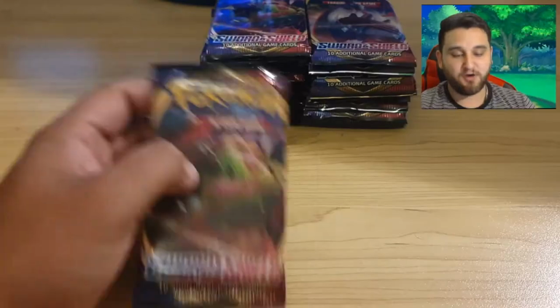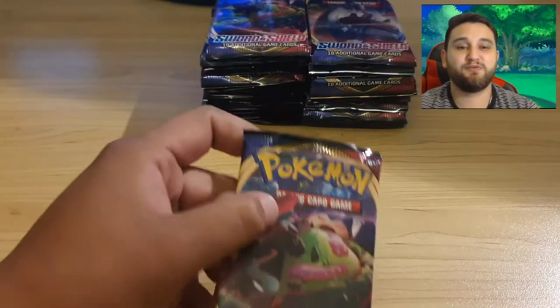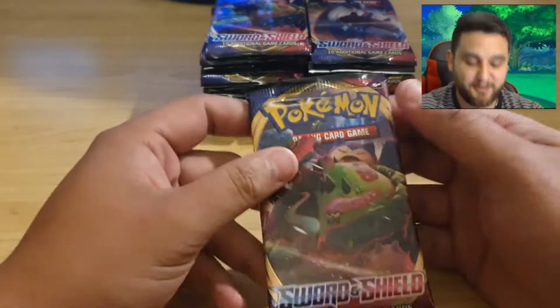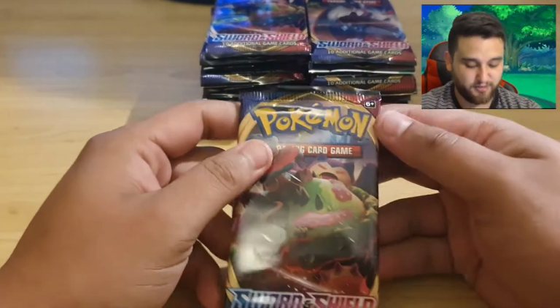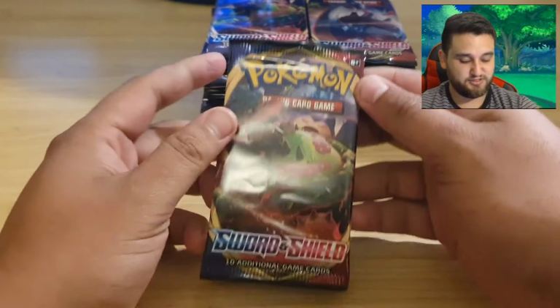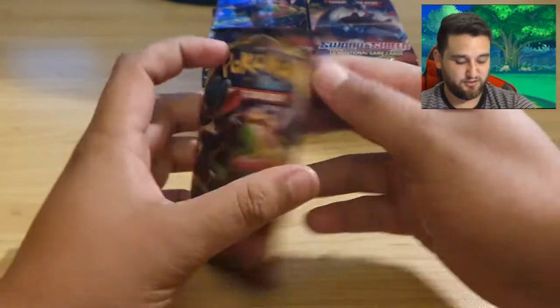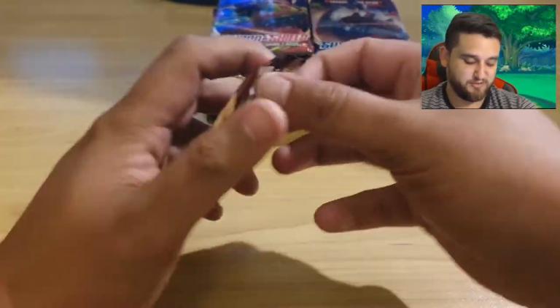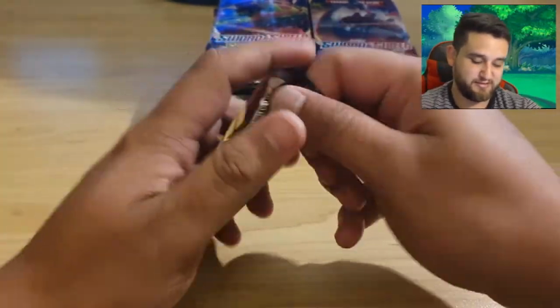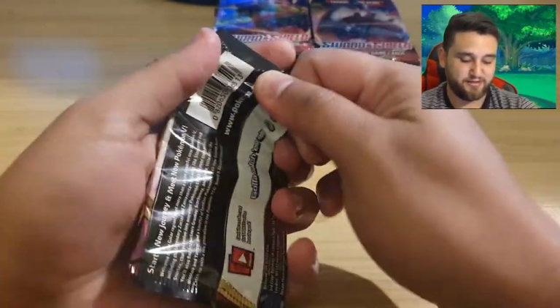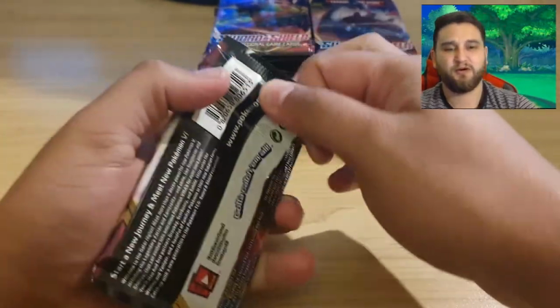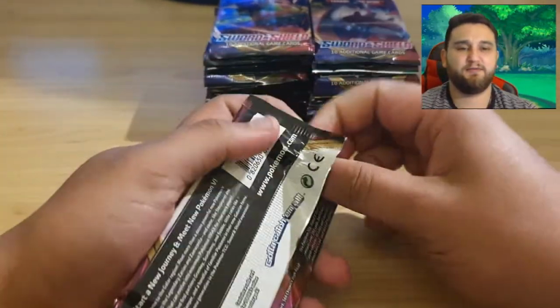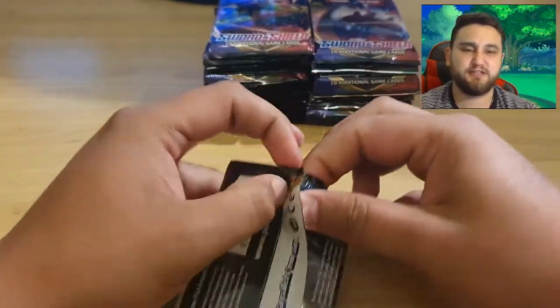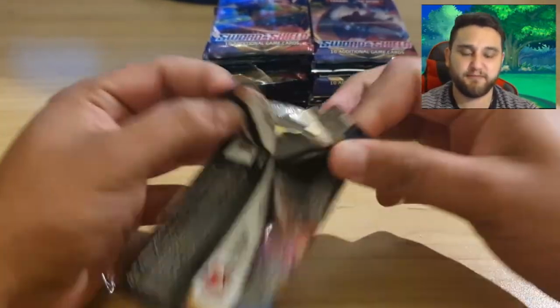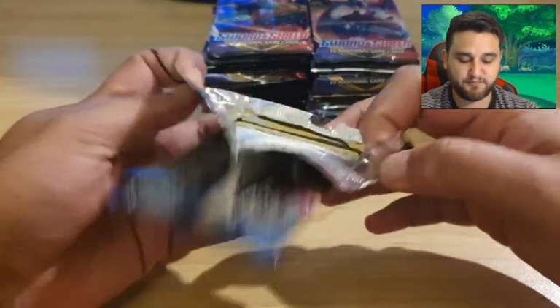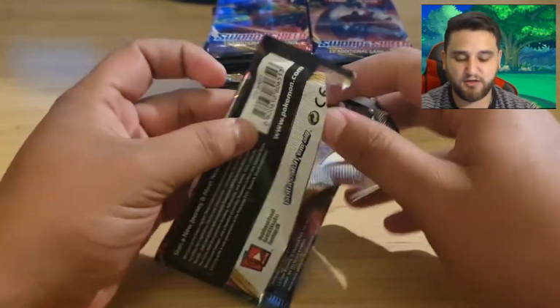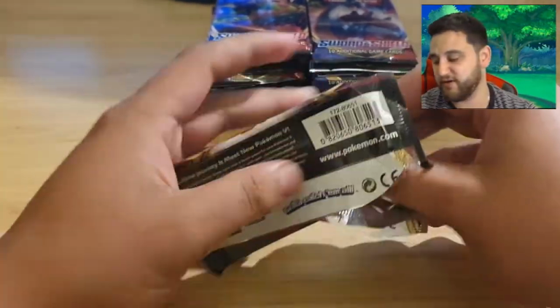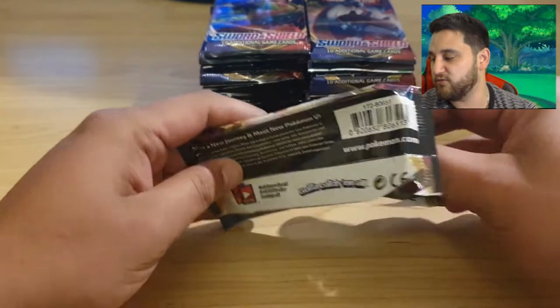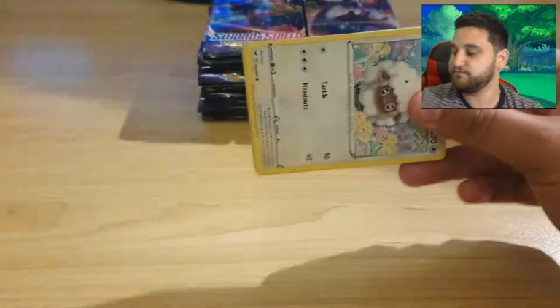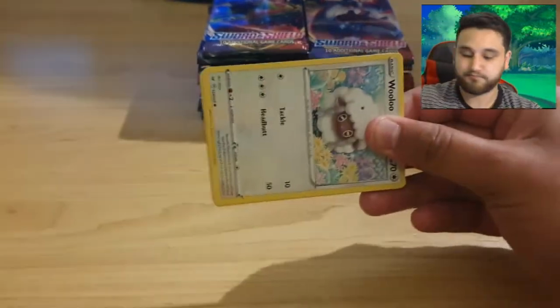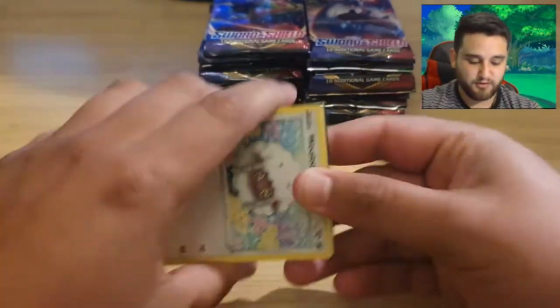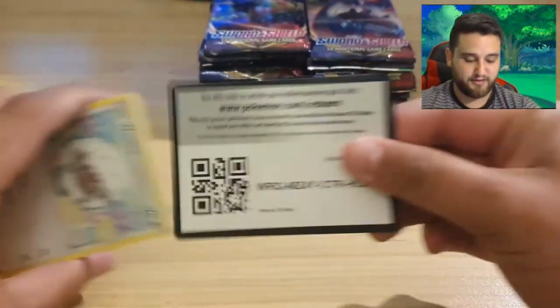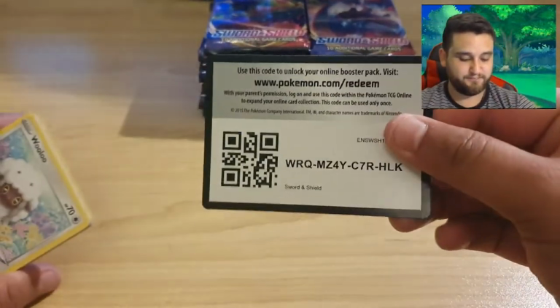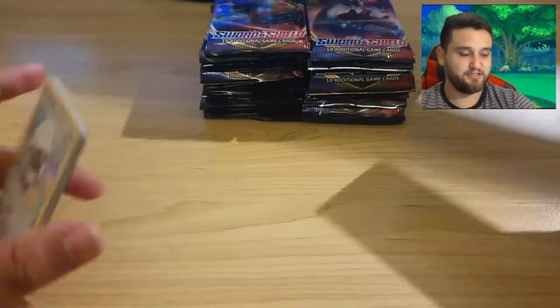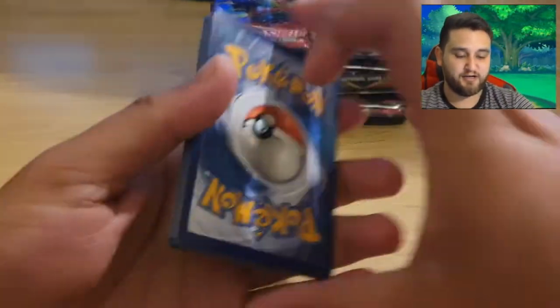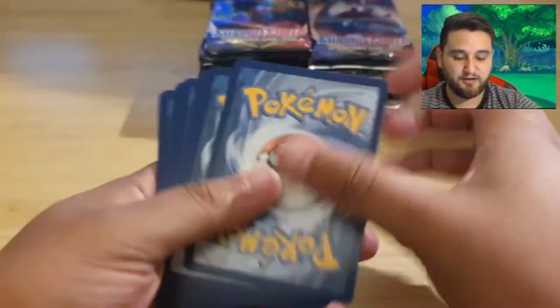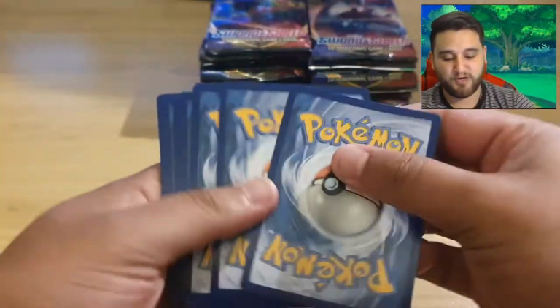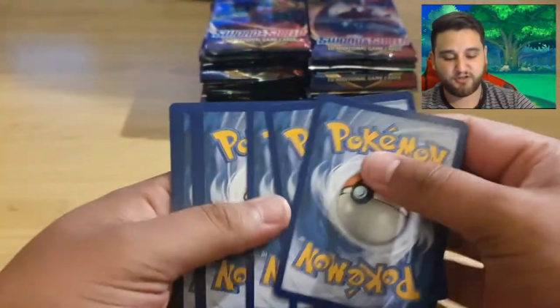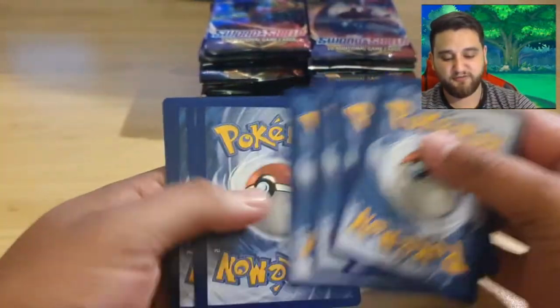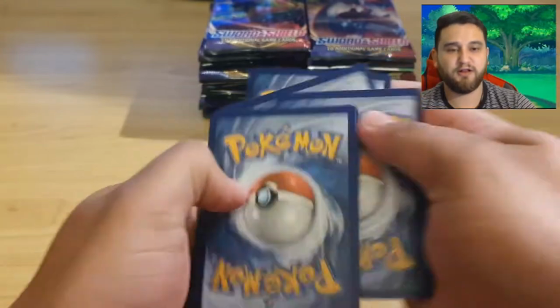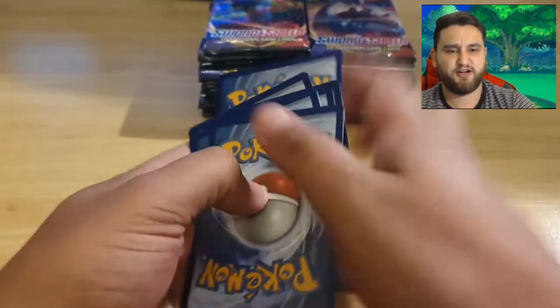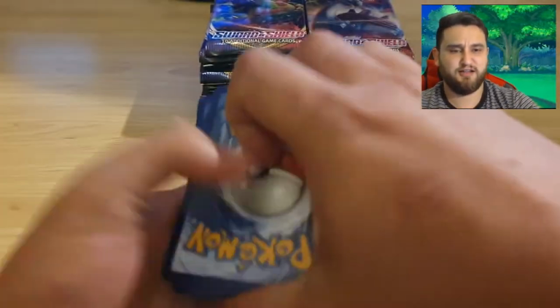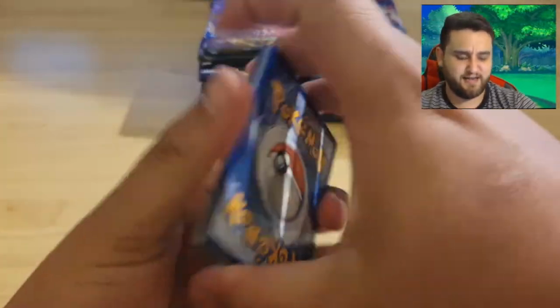Alrighty, so we're starting right off with the Snorlax ones. Let's get into it, we're going to speed roll this a little bit, going to go a little bit quicker than normal. Okay so there's the code card - one, two, three, four - electric, let's get it.